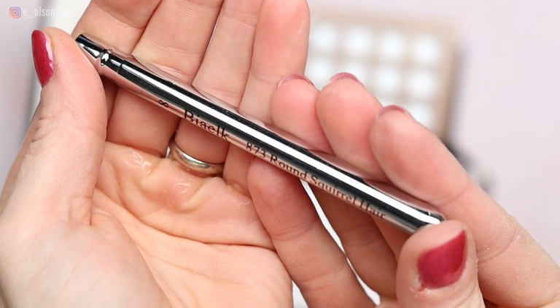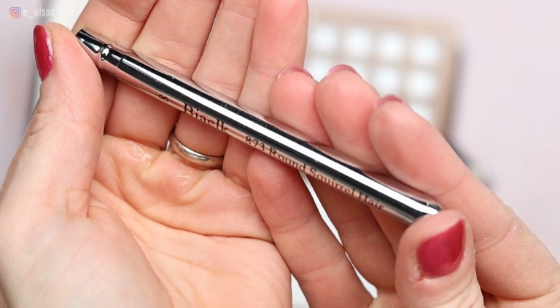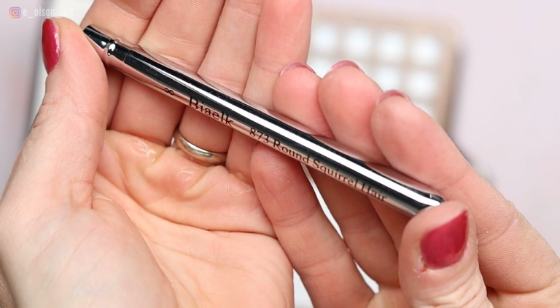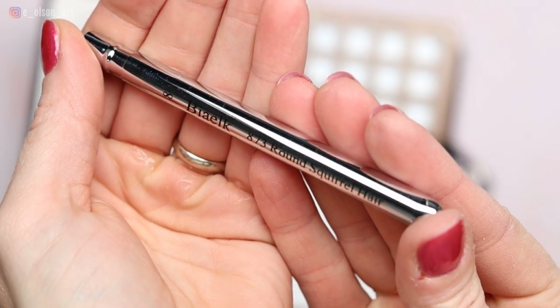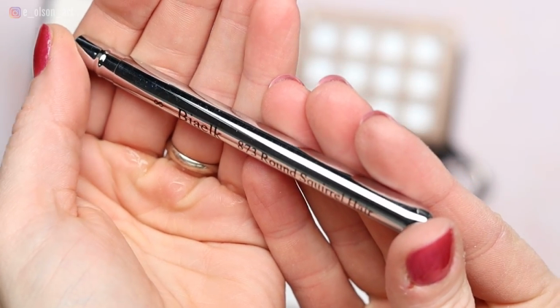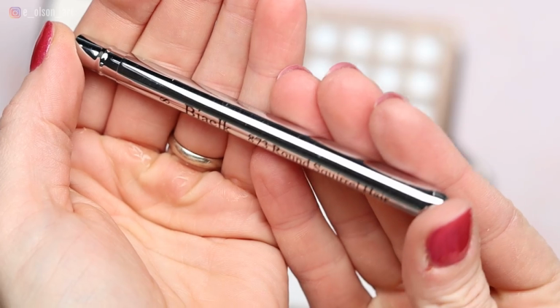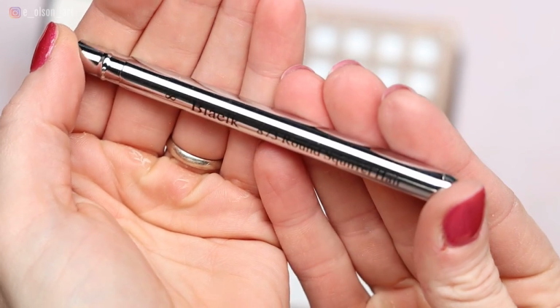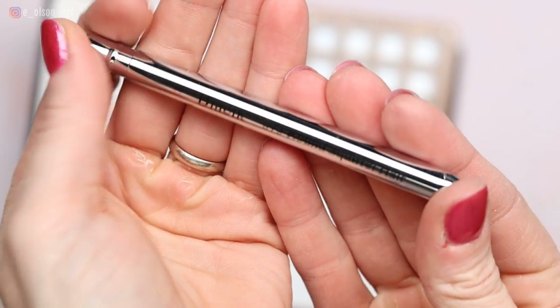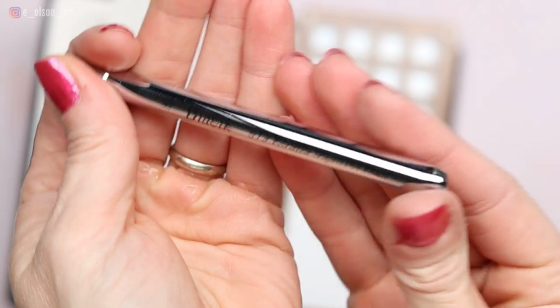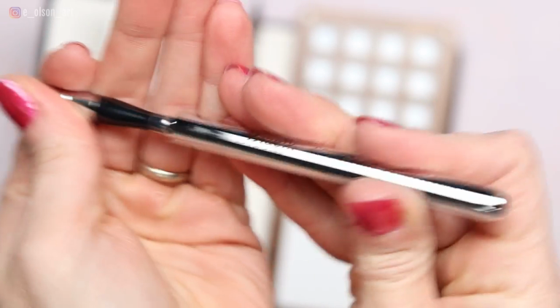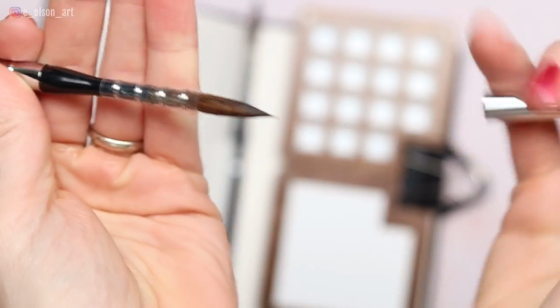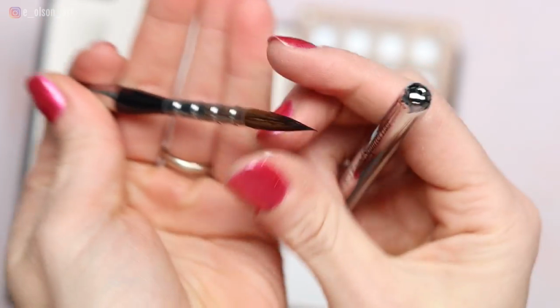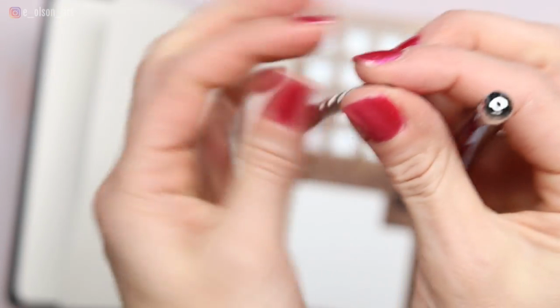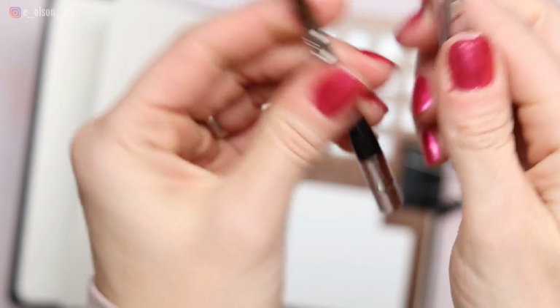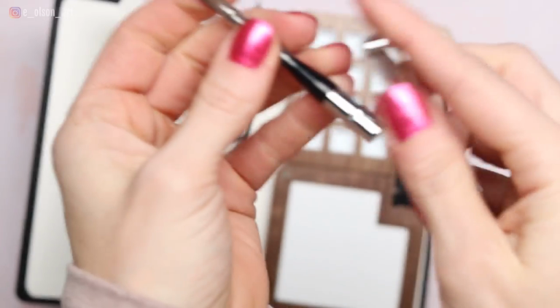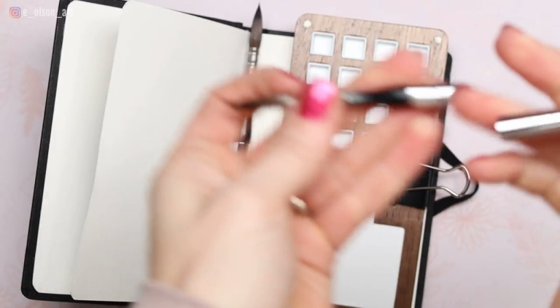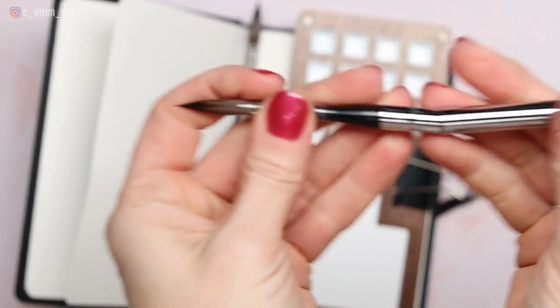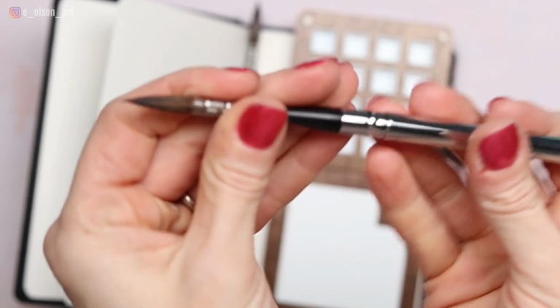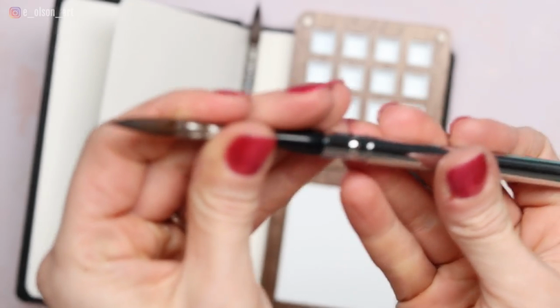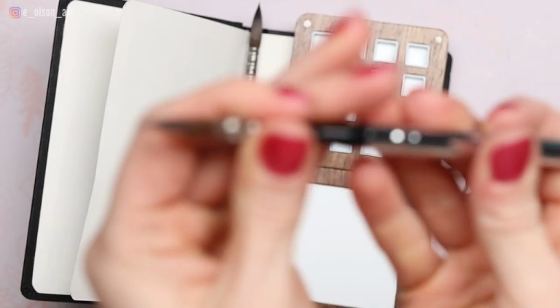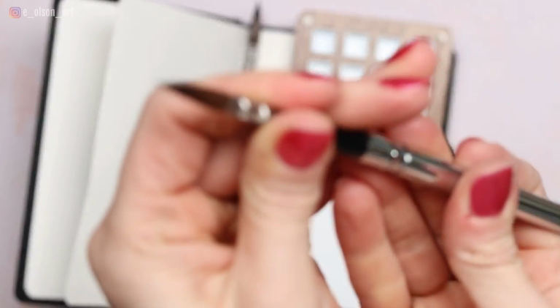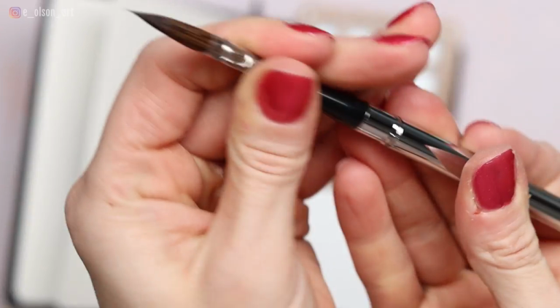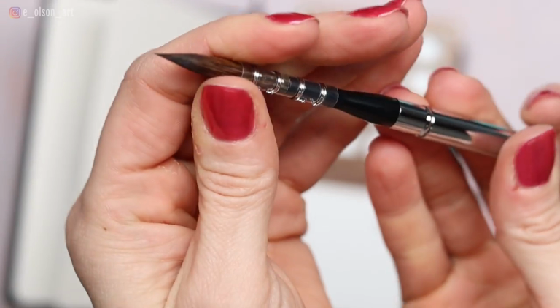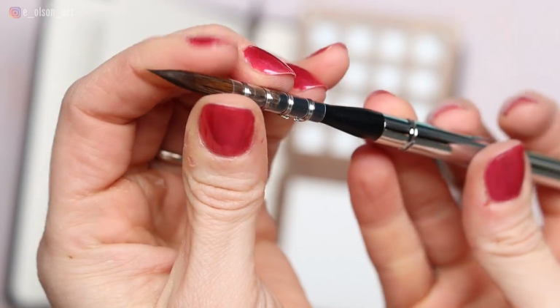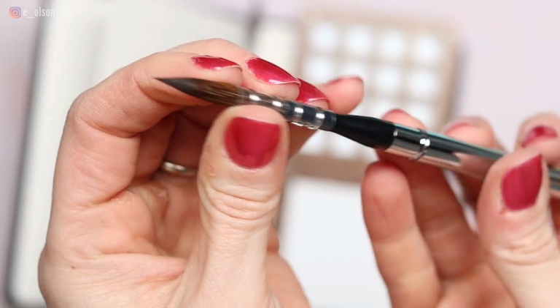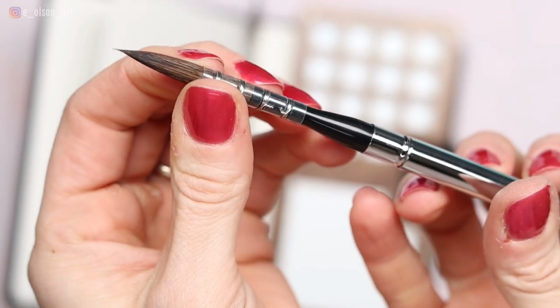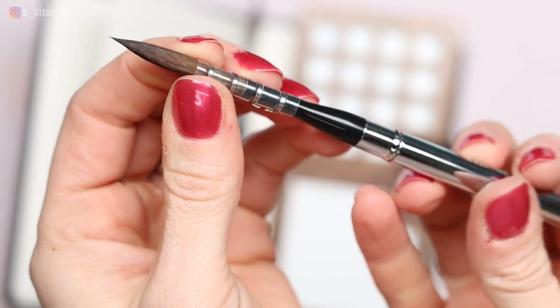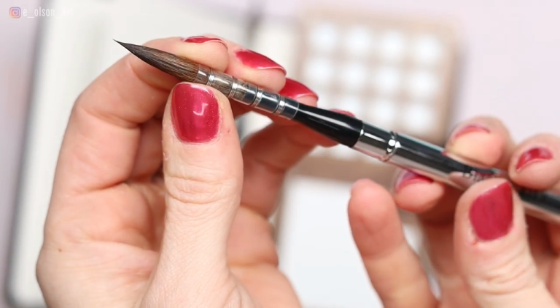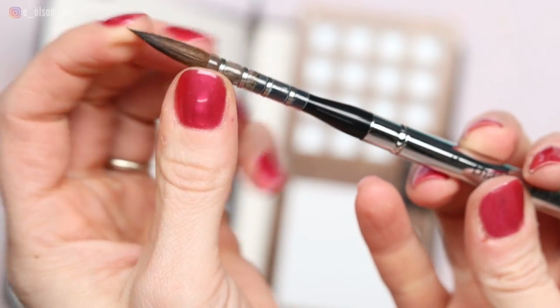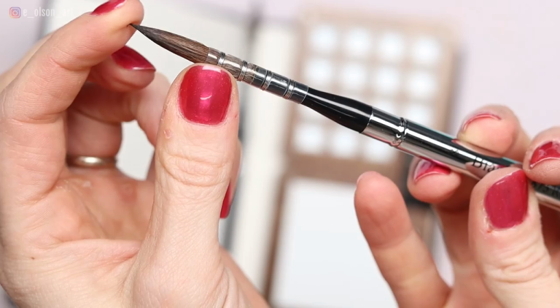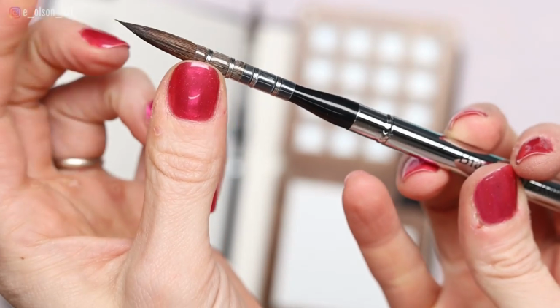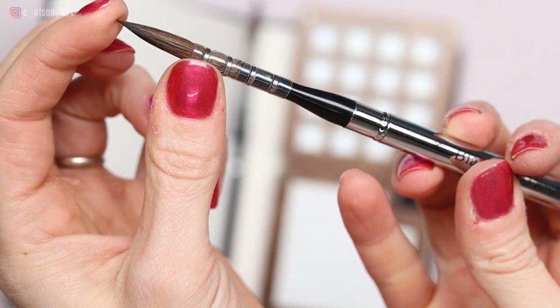Here are the brushes. You can see they're bullet travel brushes made with a blend of natural squirrel hair and synthetic bristles. I want to see if these are similar to my favorite Silver Black Velvet brushes. At half the cost, this would be a great discovery.